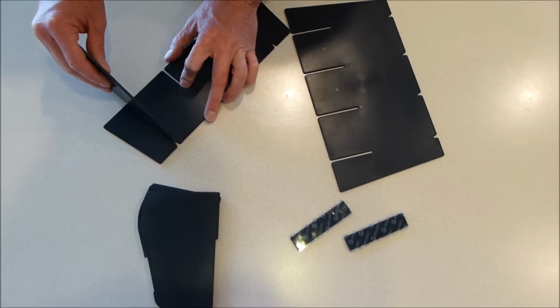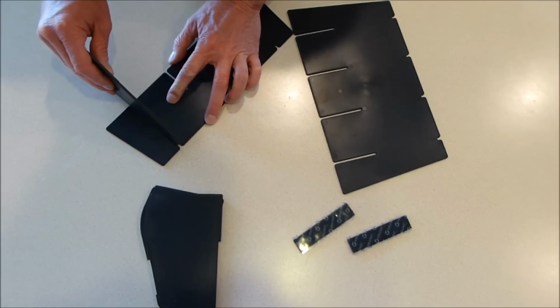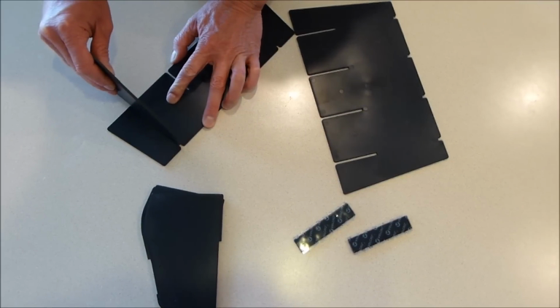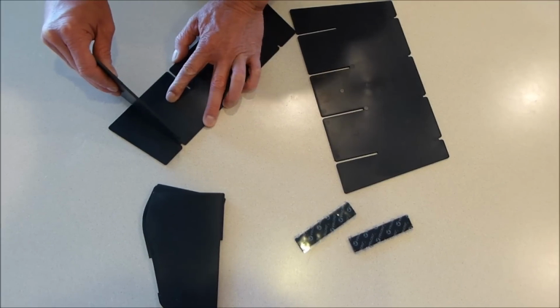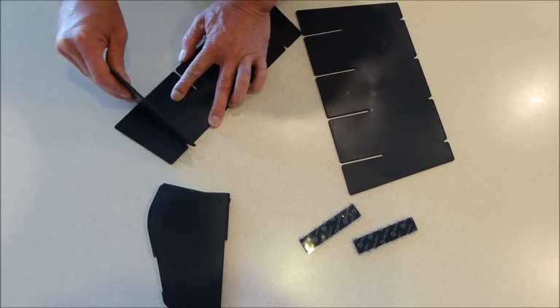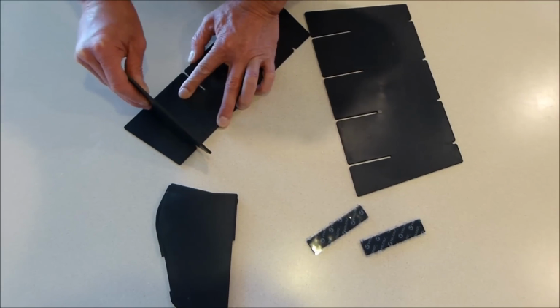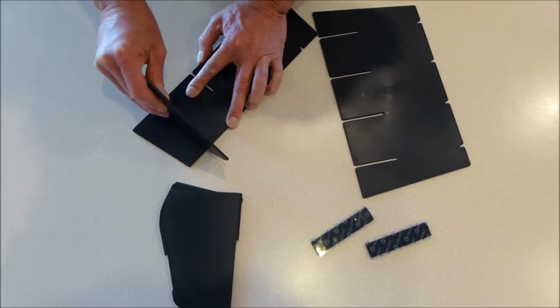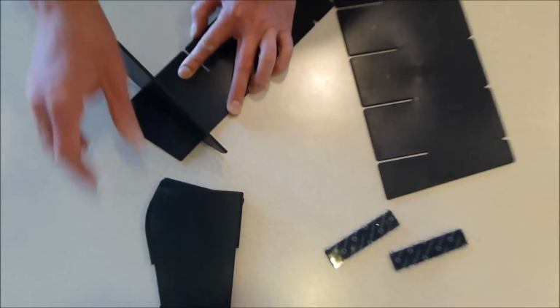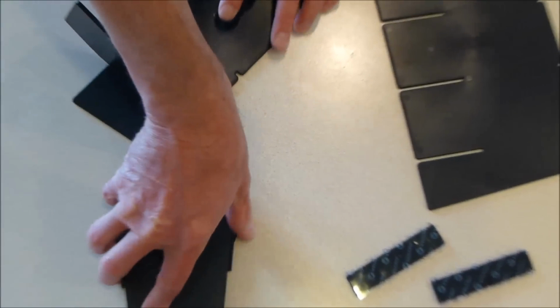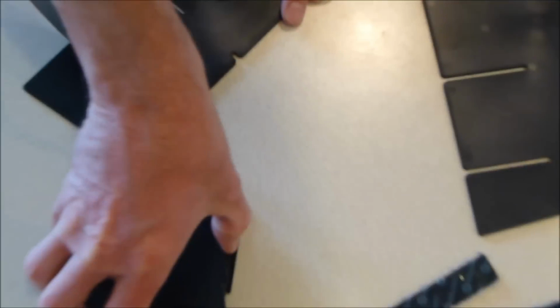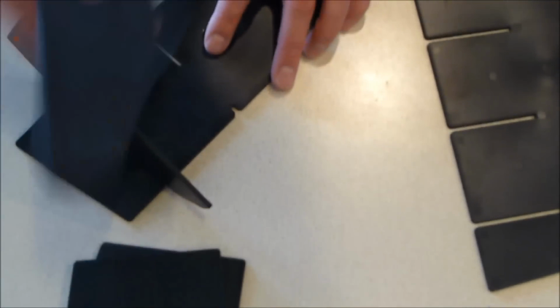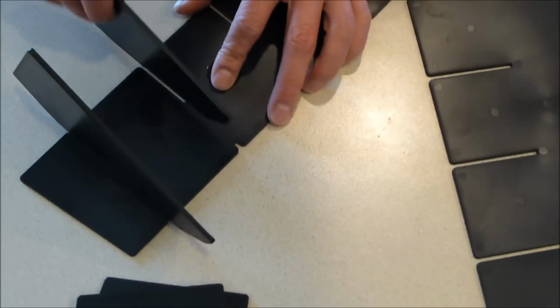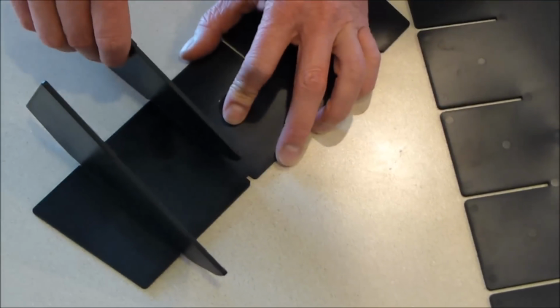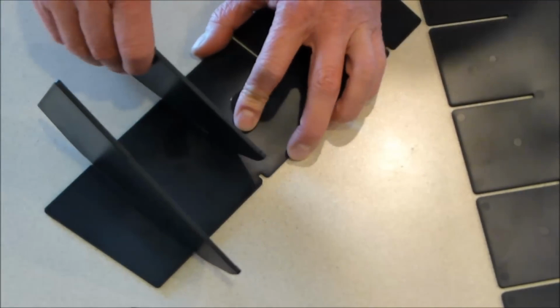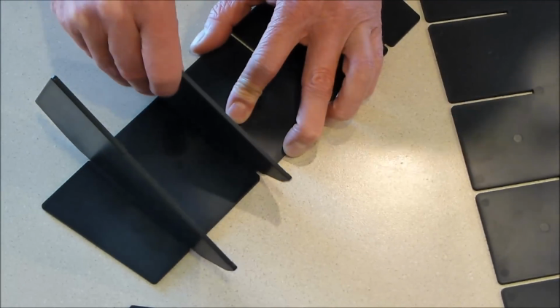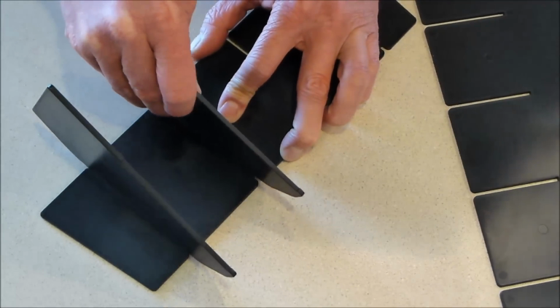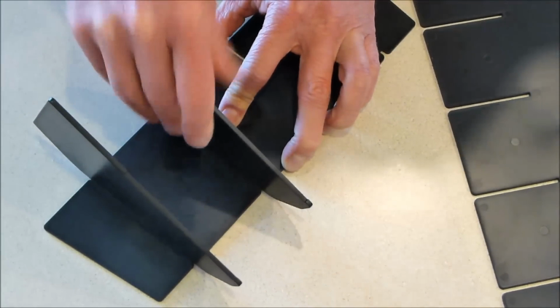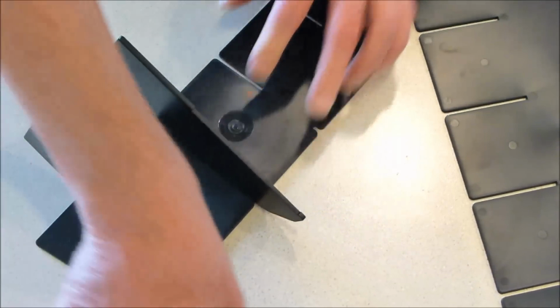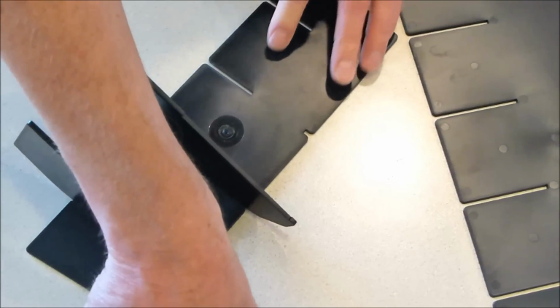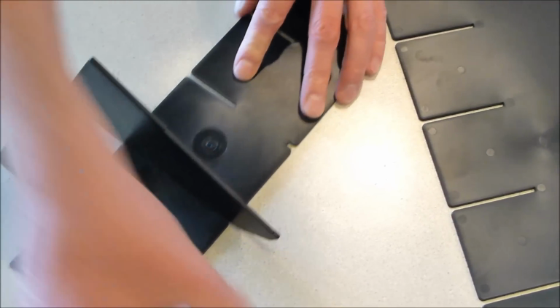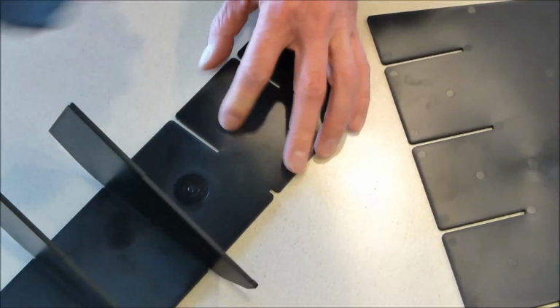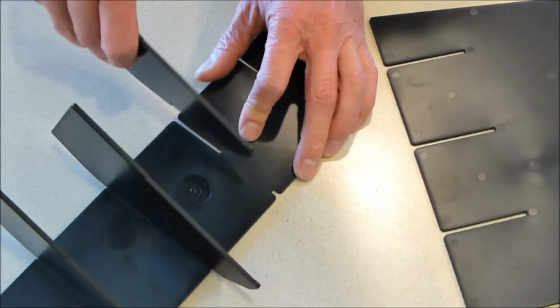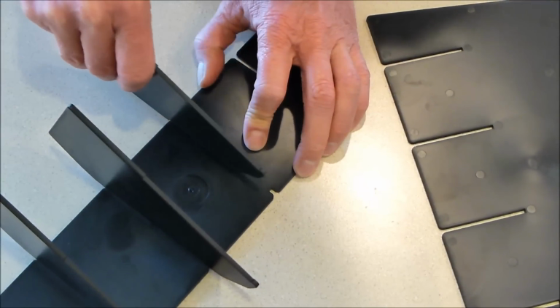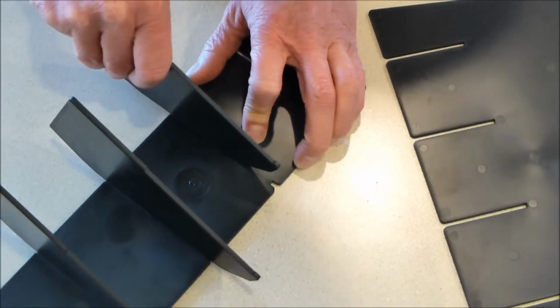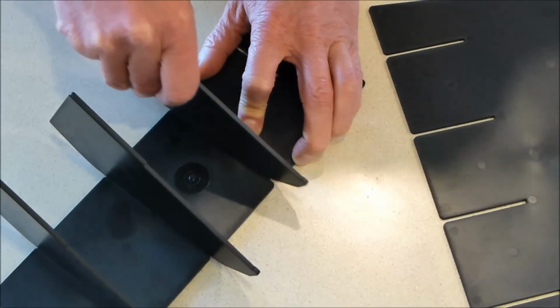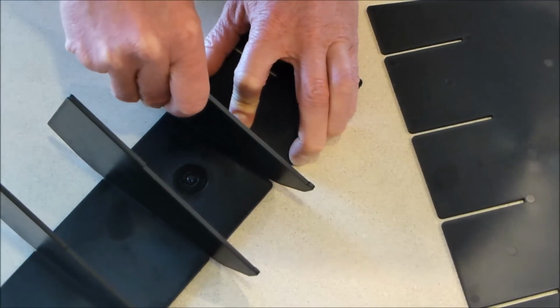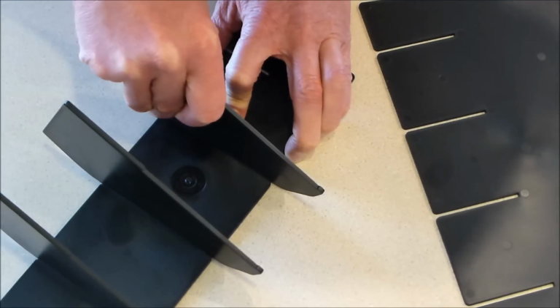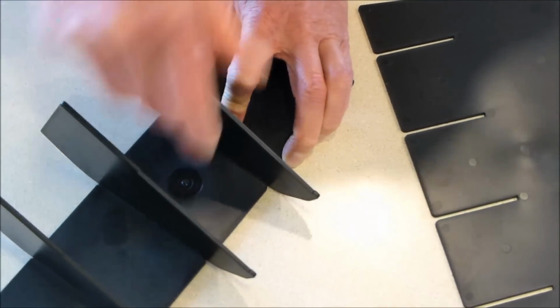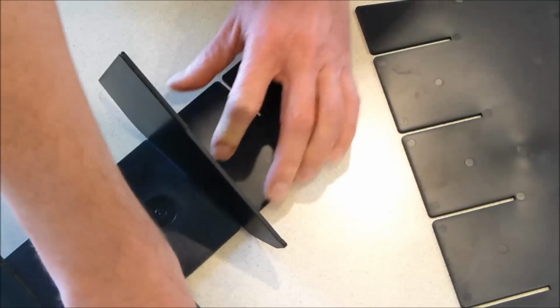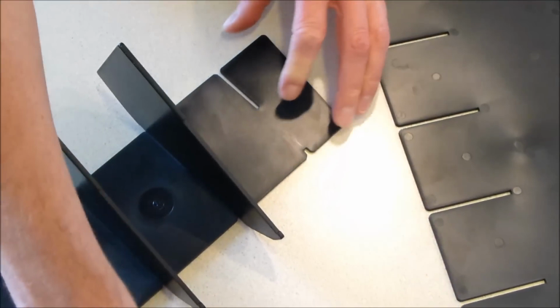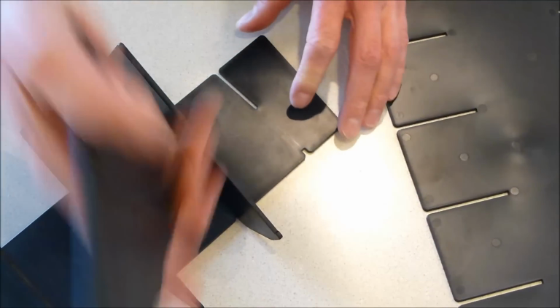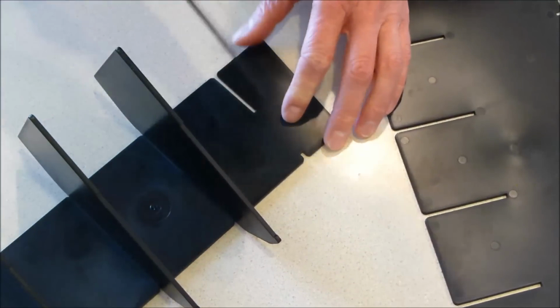There's a dovetail design and you just slide it forward and snap it in place. You do that four times. You can leave out one or two of these dividers if you decide you want your openings to be different sizes.